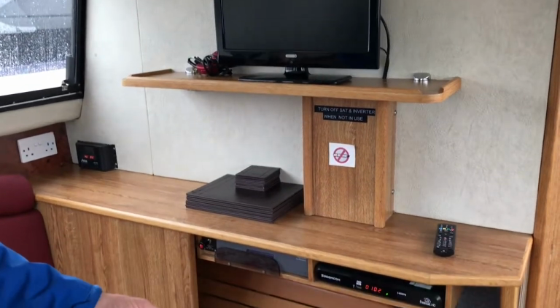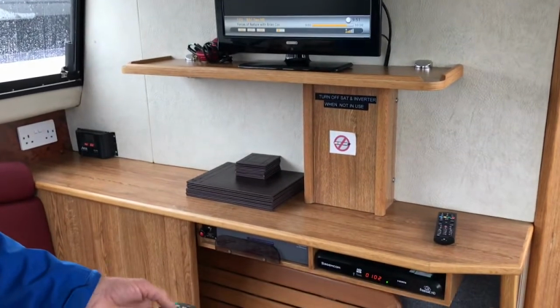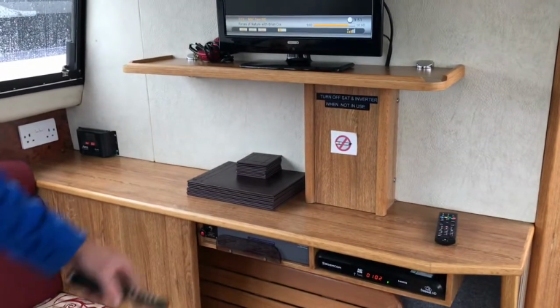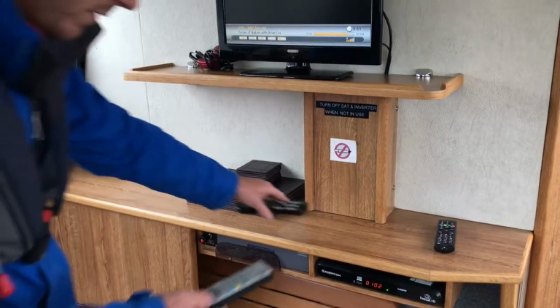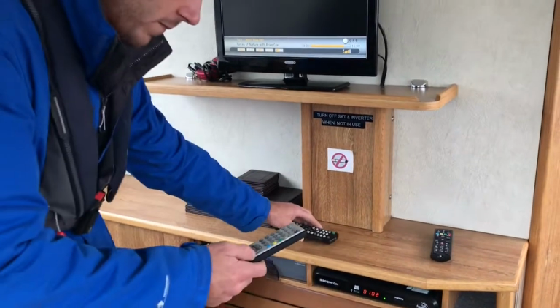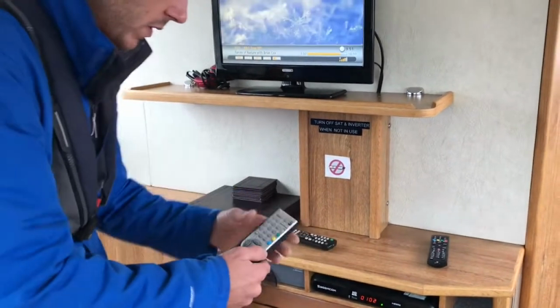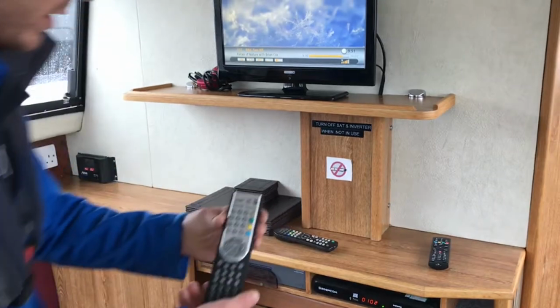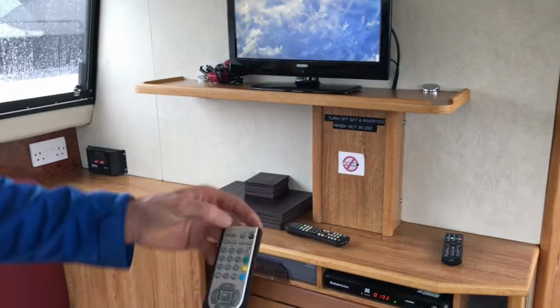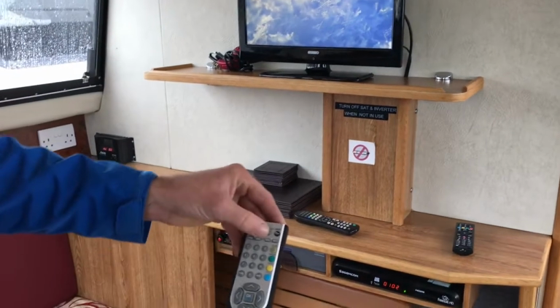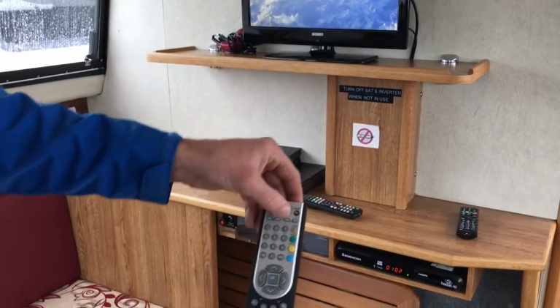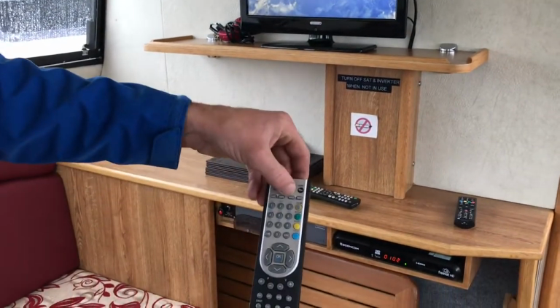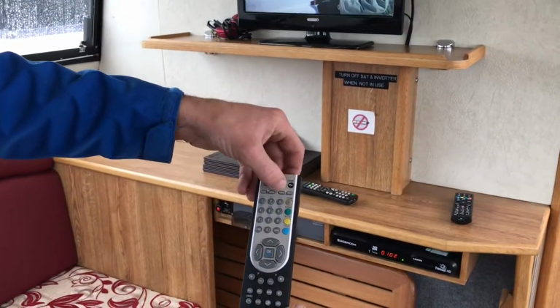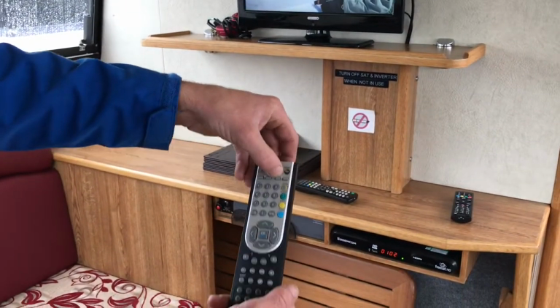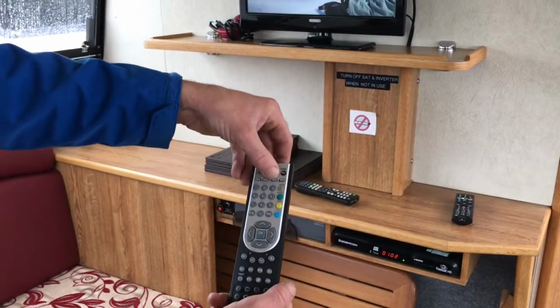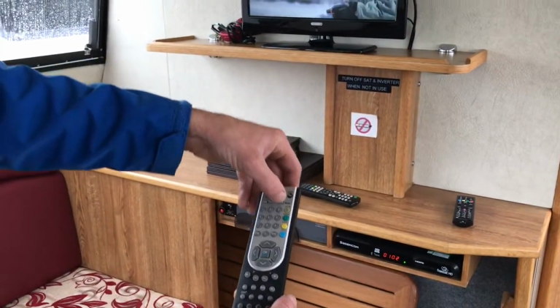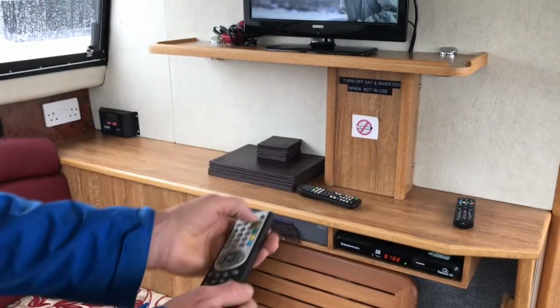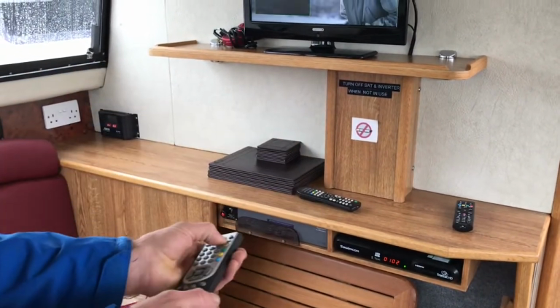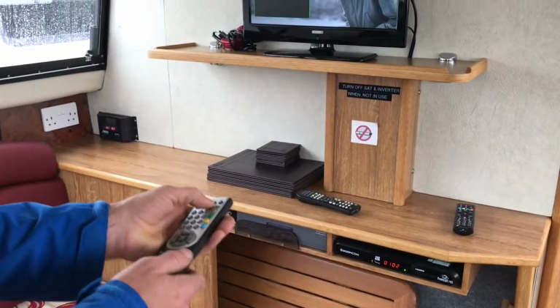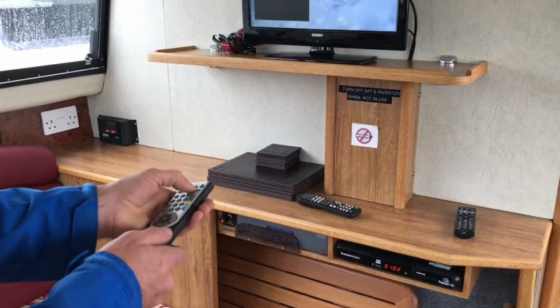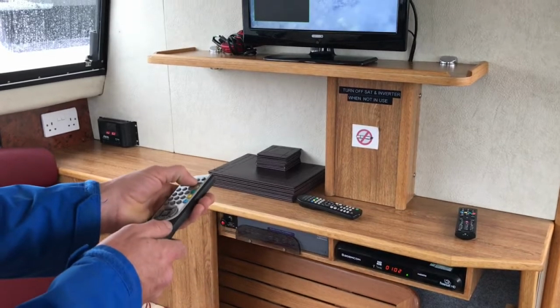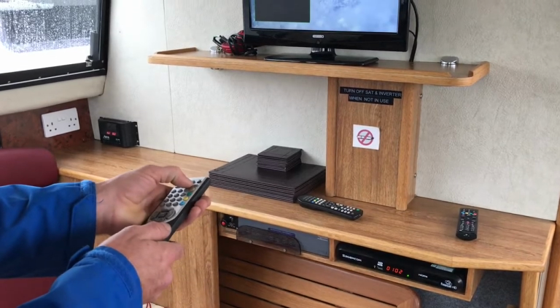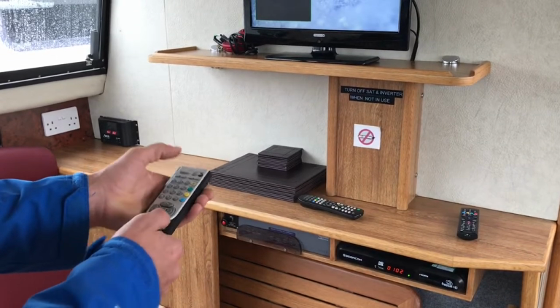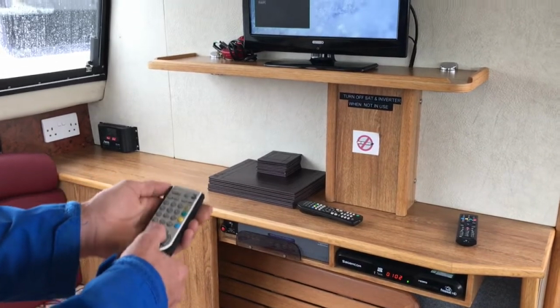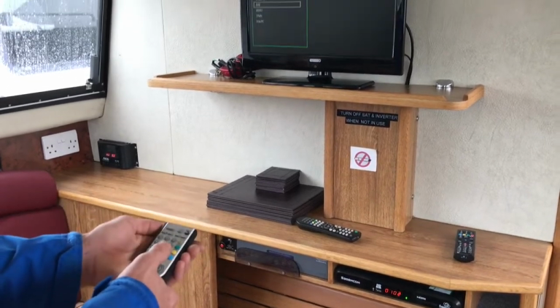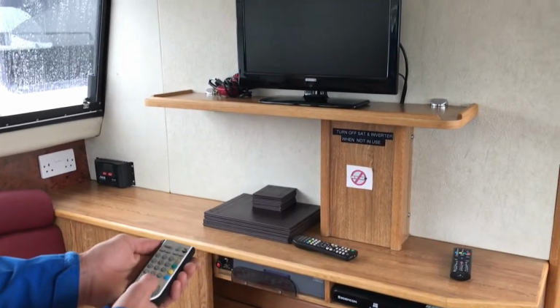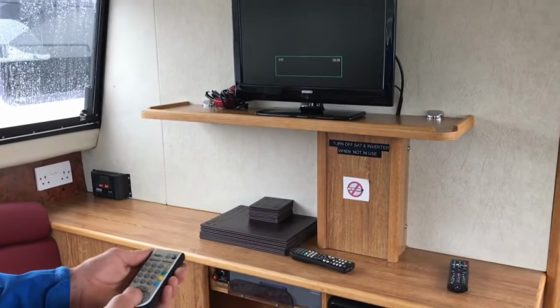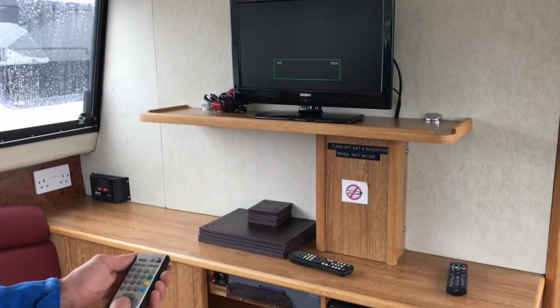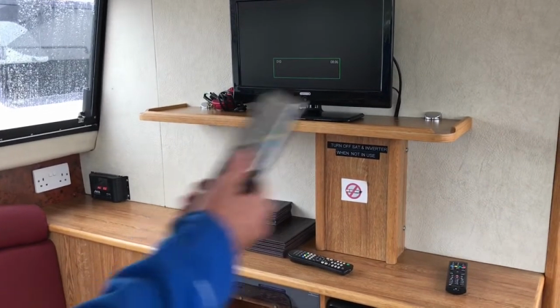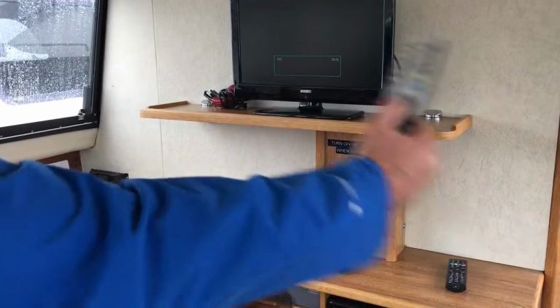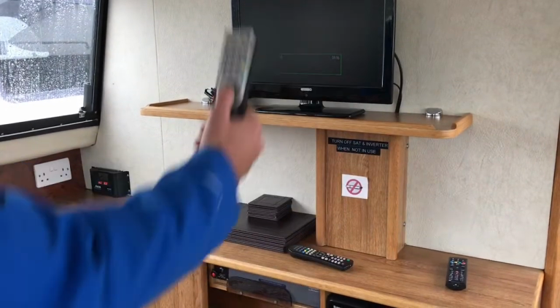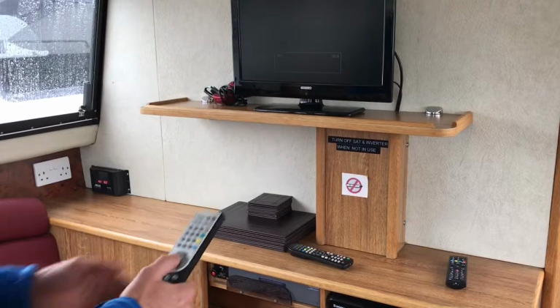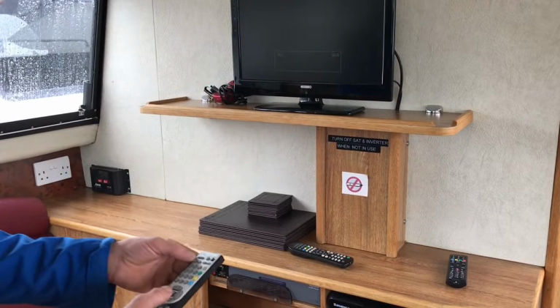That's the satellite TV. To get onto the DVD player, press the source button at the top right-hand side of the remote, scroll down the menu to DVD and press OK. Put your DVD in the side to play.